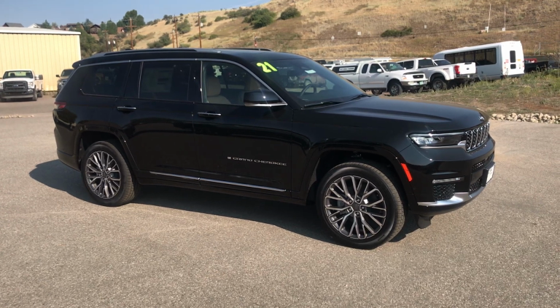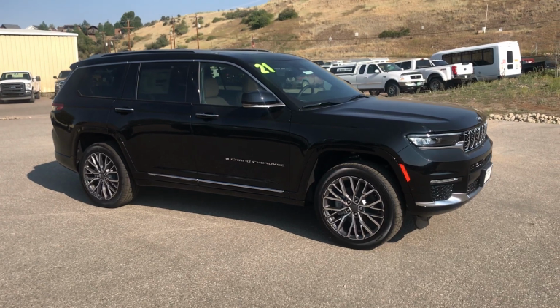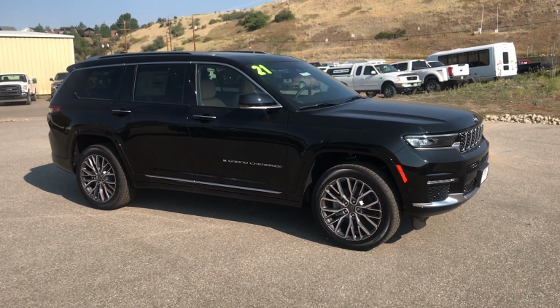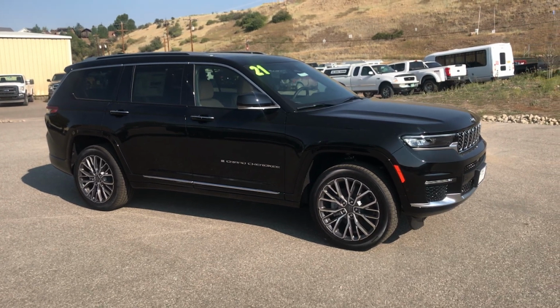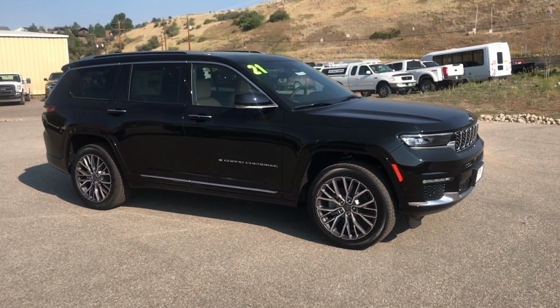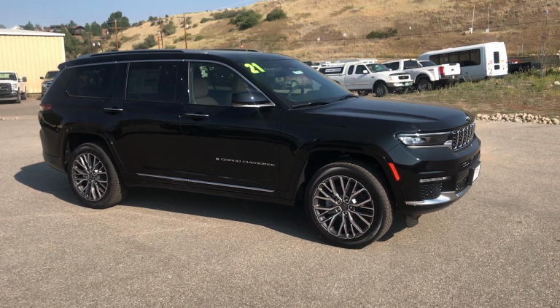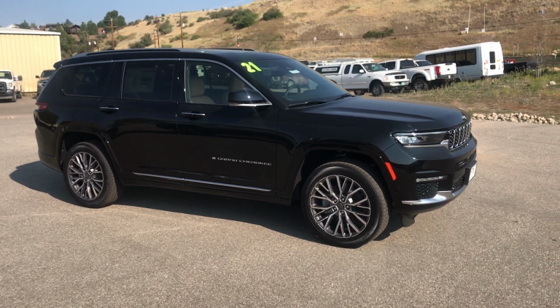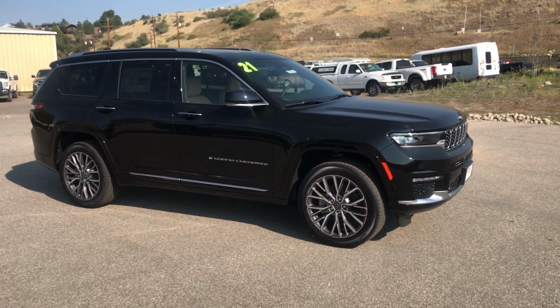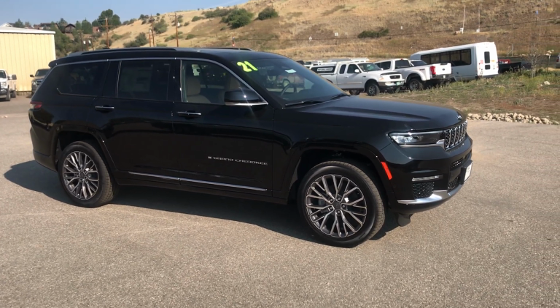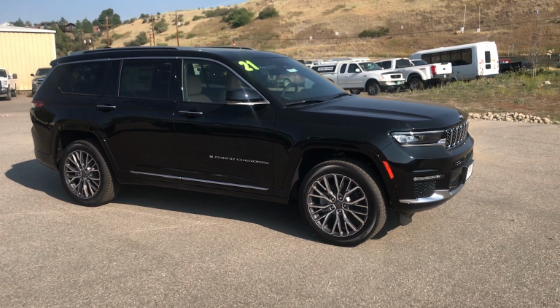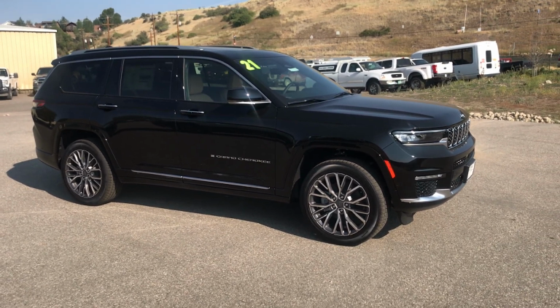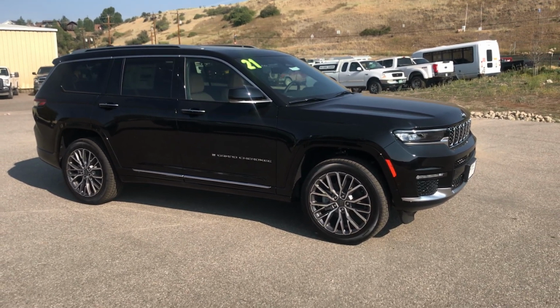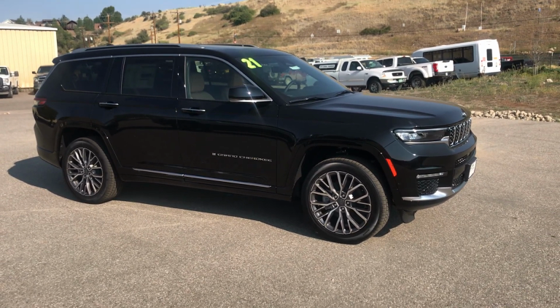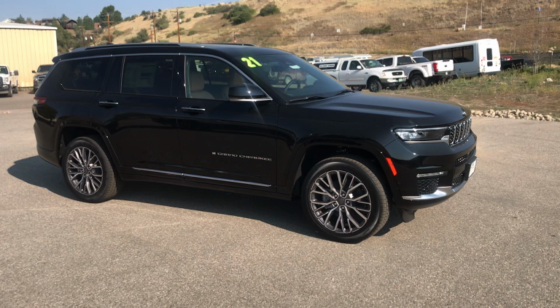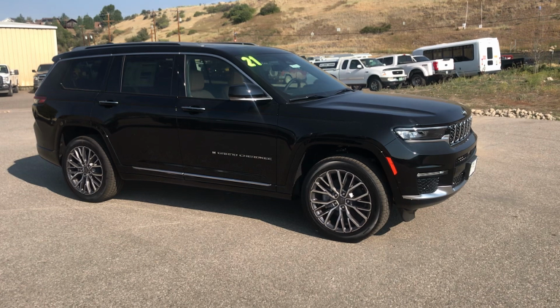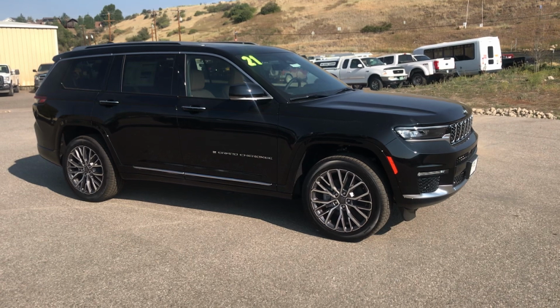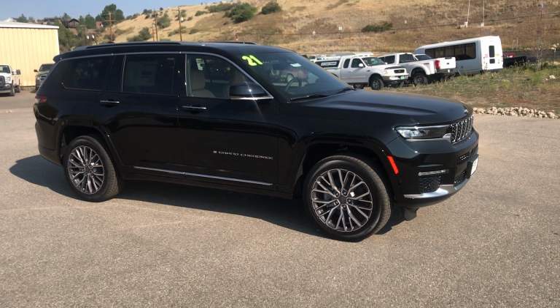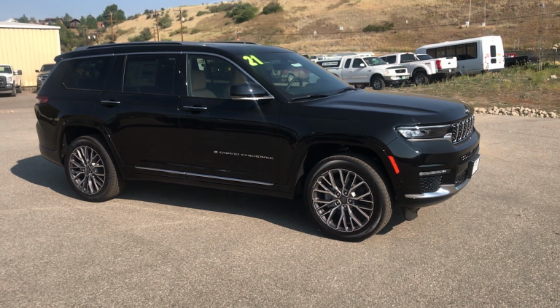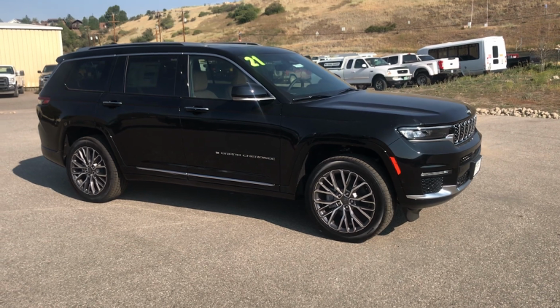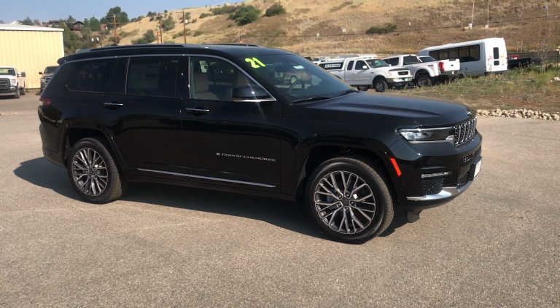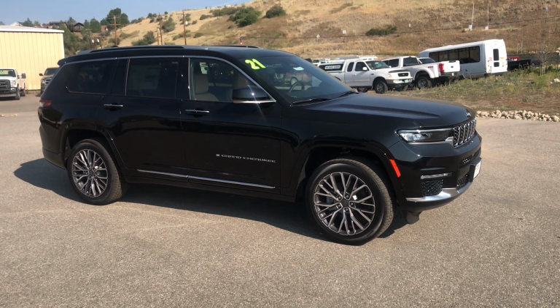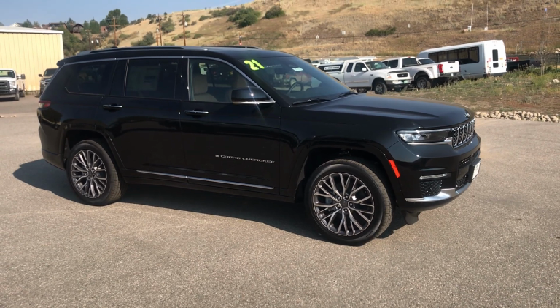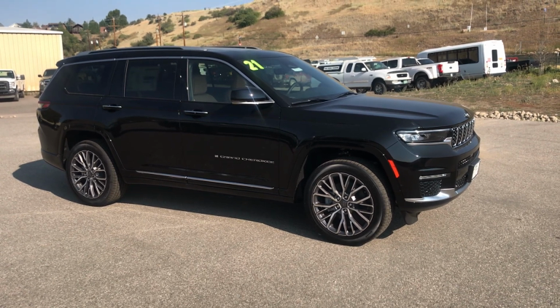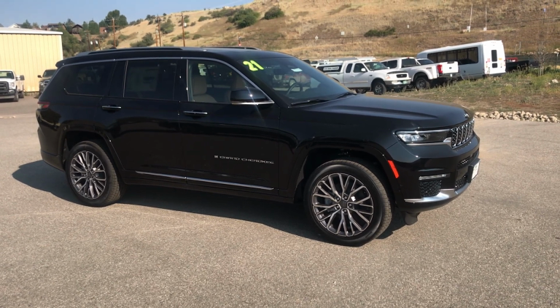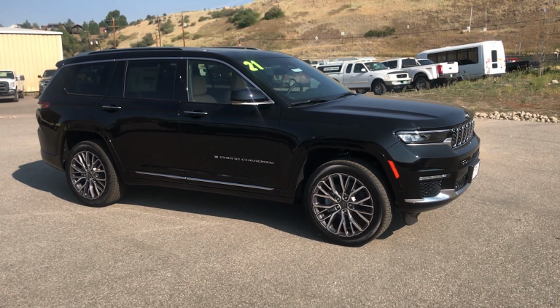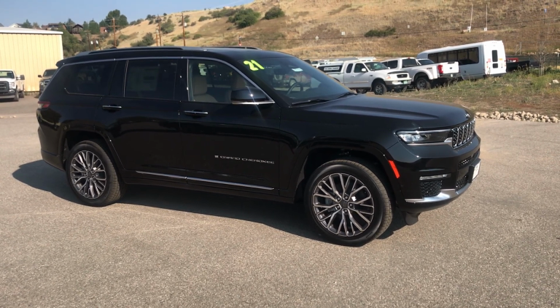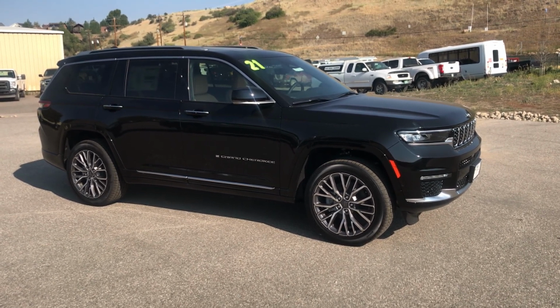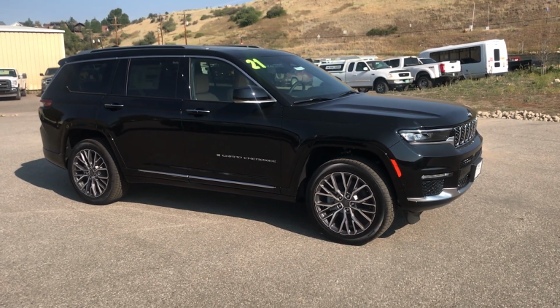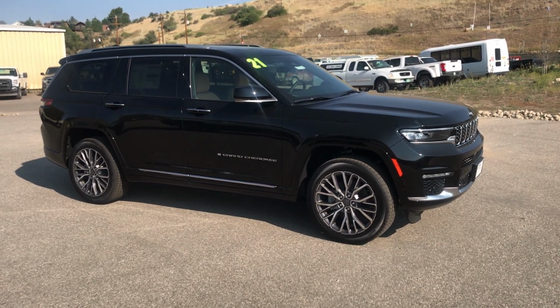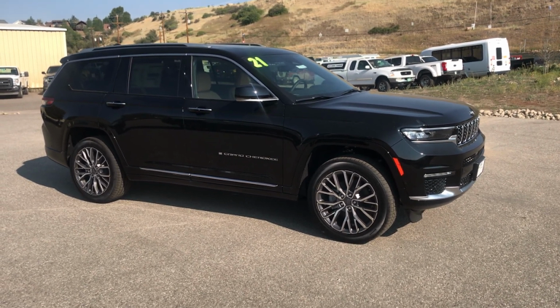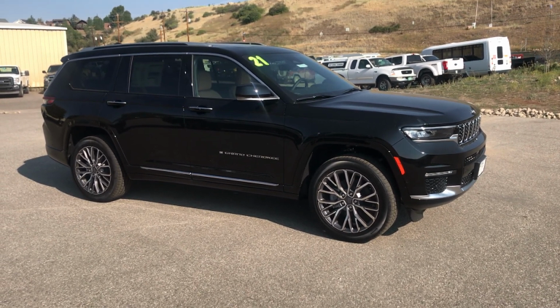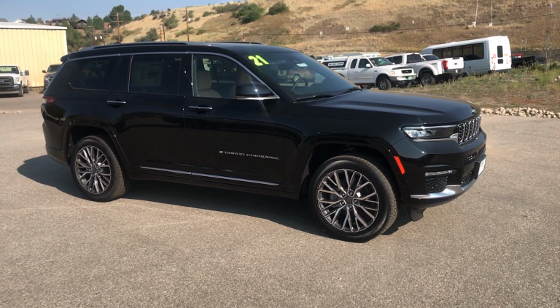Hey guys, welcome to Steamboat Motors. My name is Robert. I'm excited to share with you this 2021 Jeep Grand Cherokee L Summit Reserve.